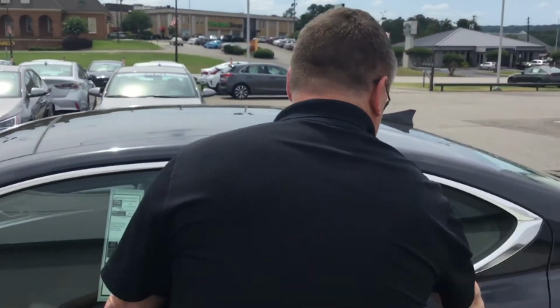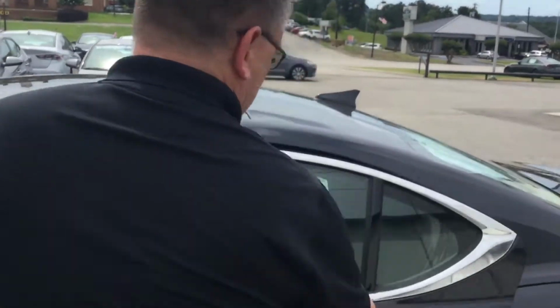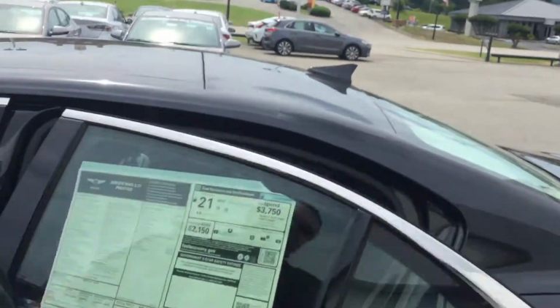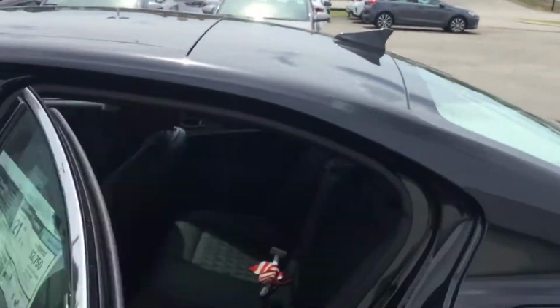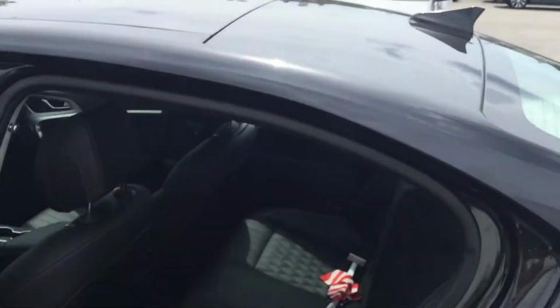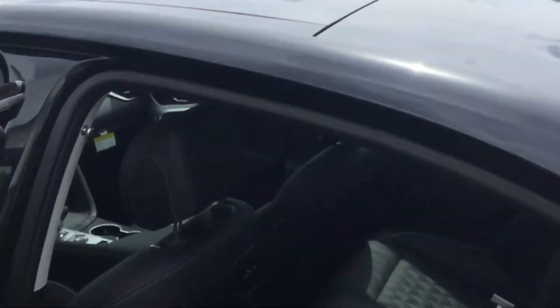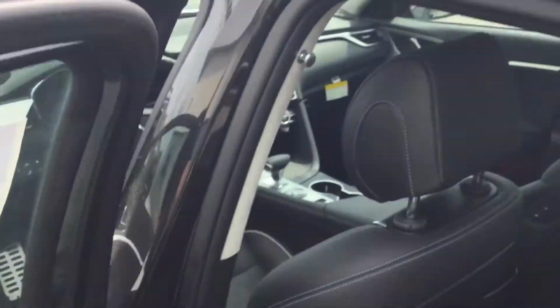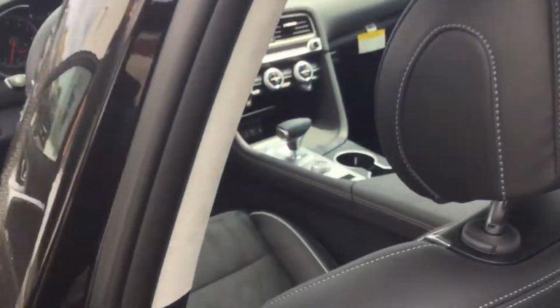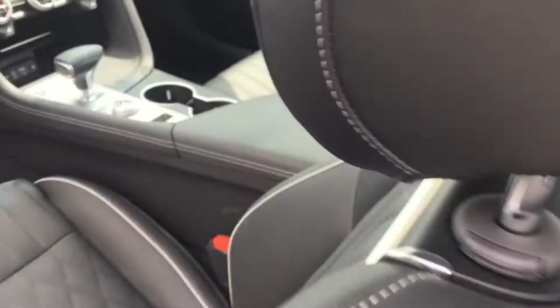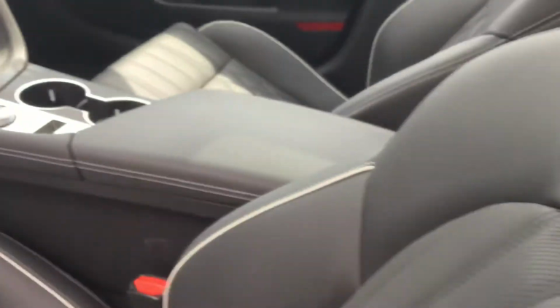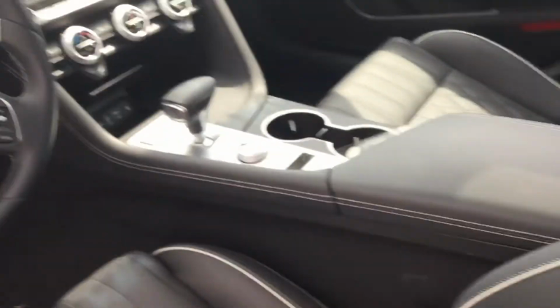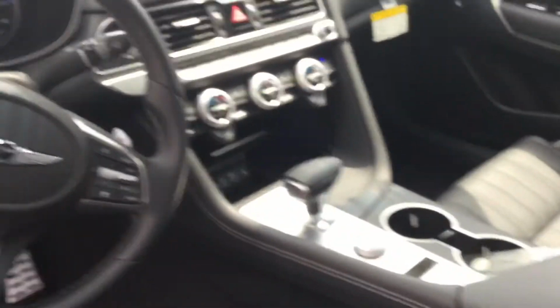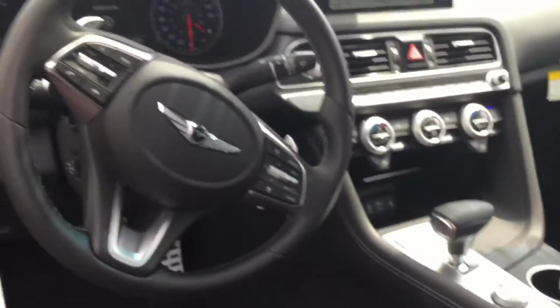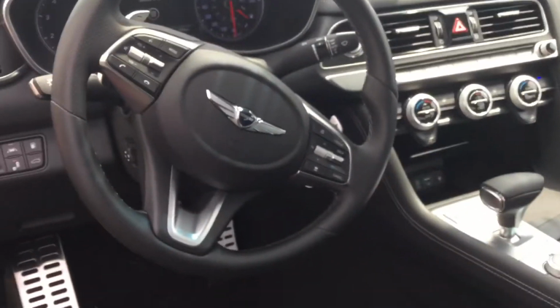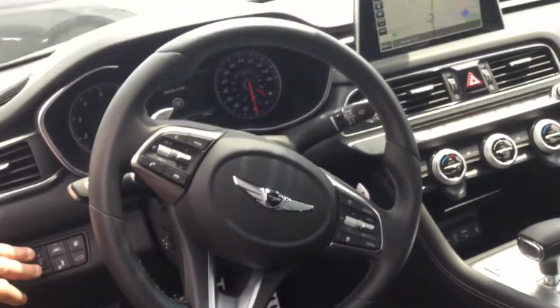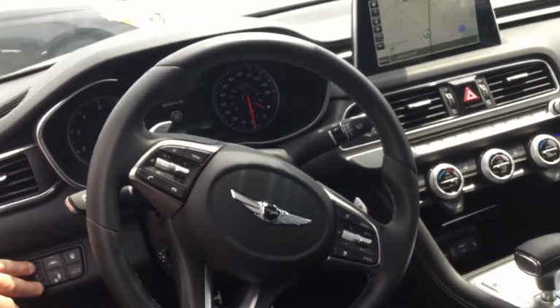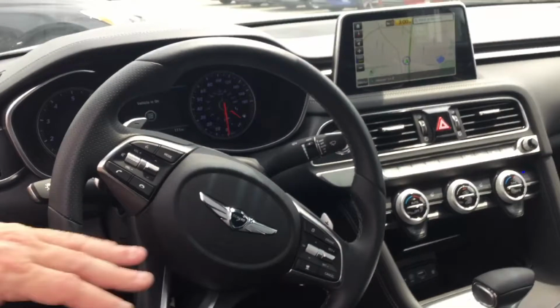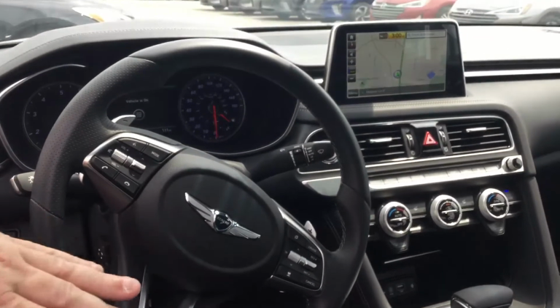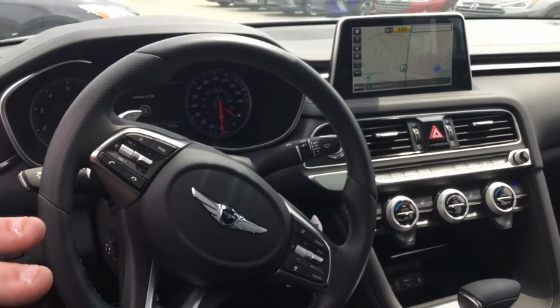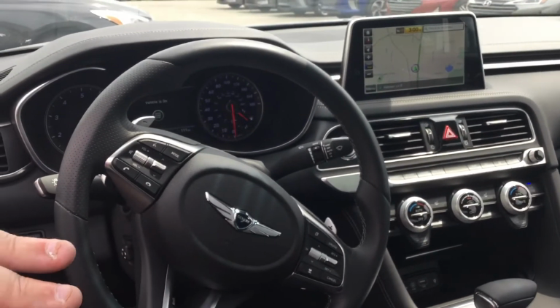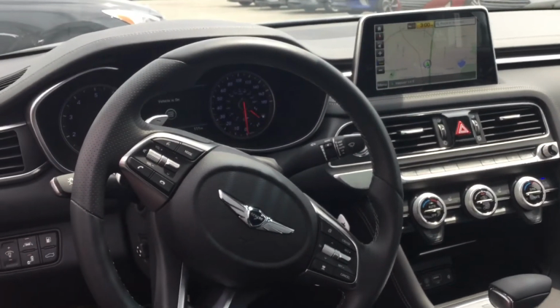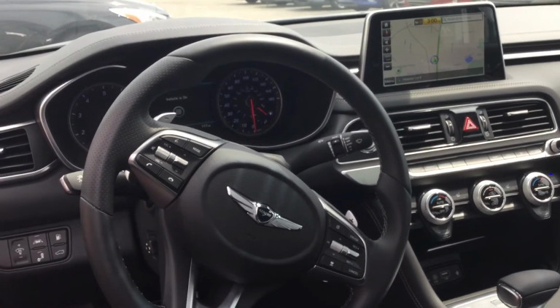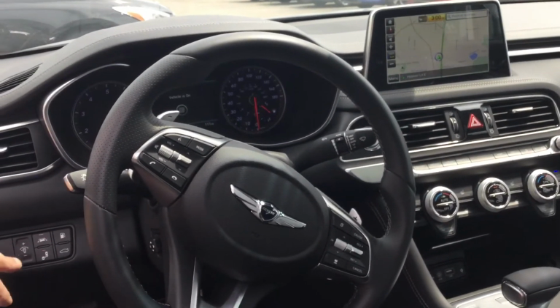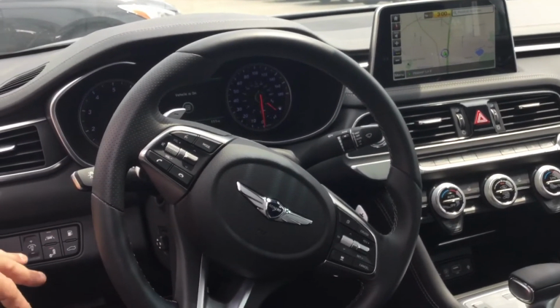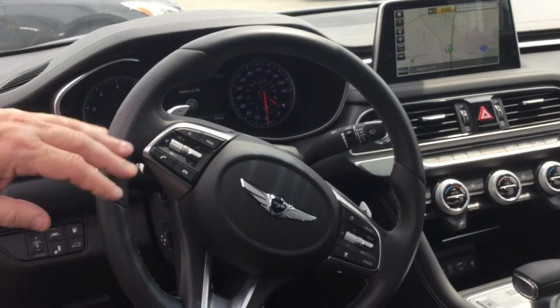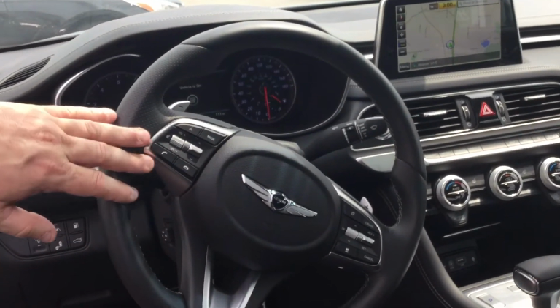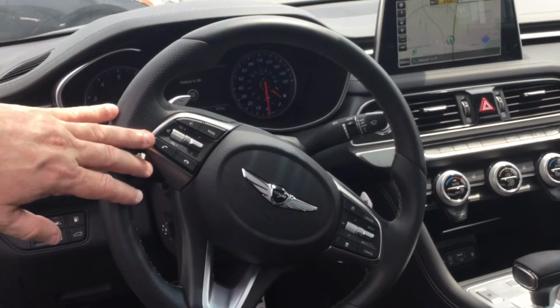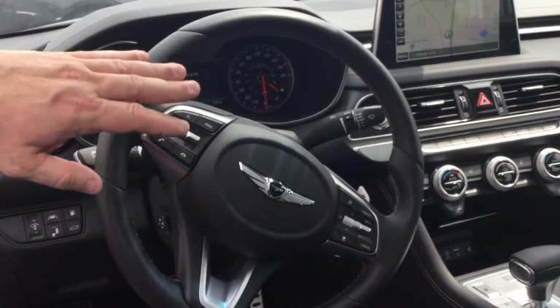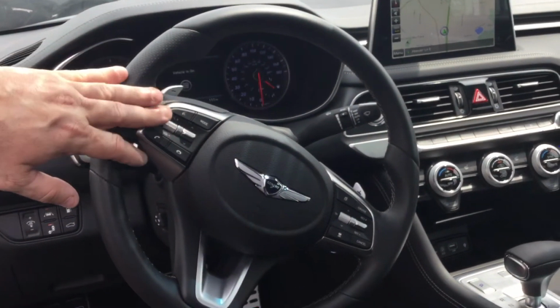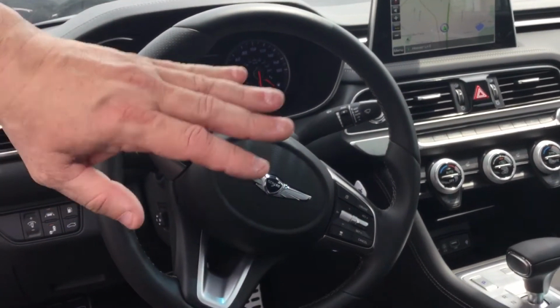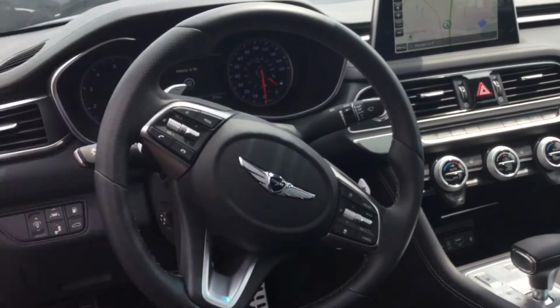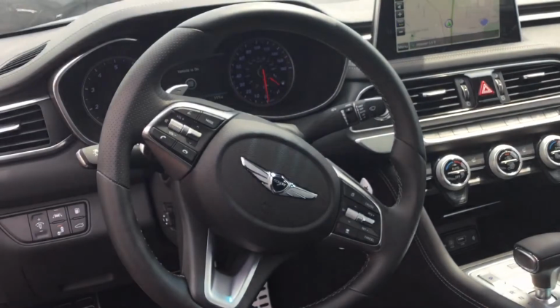Let's take a look inside. As you can see, this has got so many great features: navigation, touchscreen, backup camera, heated seats, cooled seats, lane keeping assist, blind spot detection, voice recognition, and smart cruise.